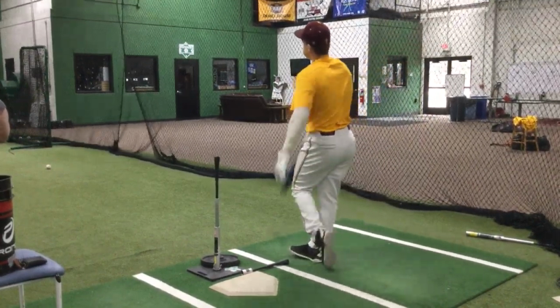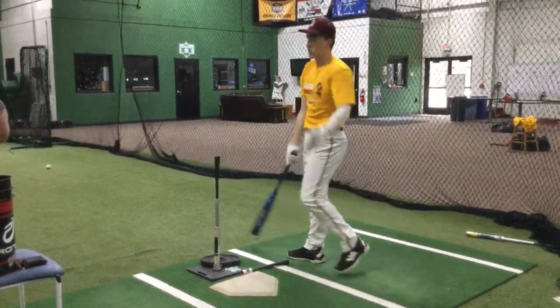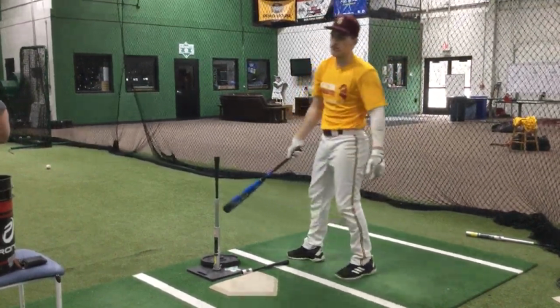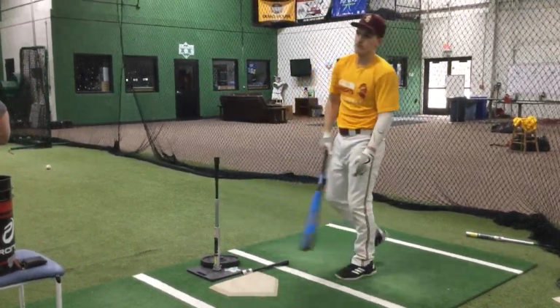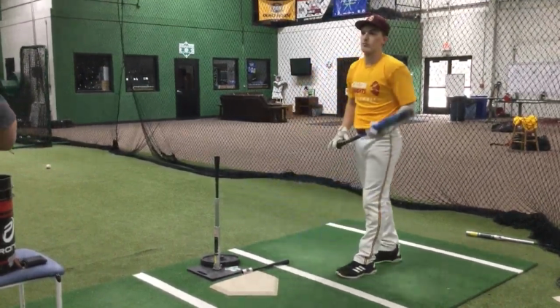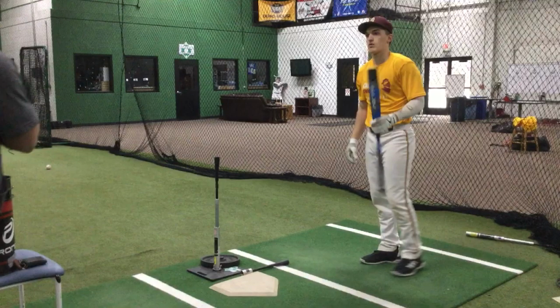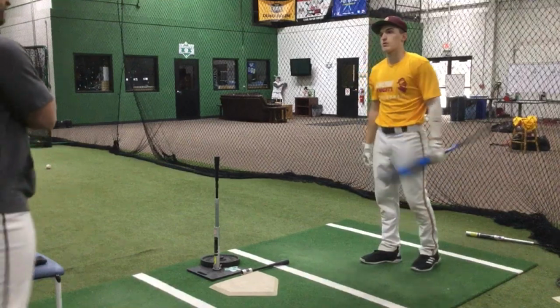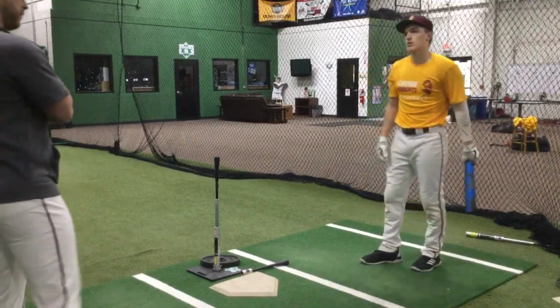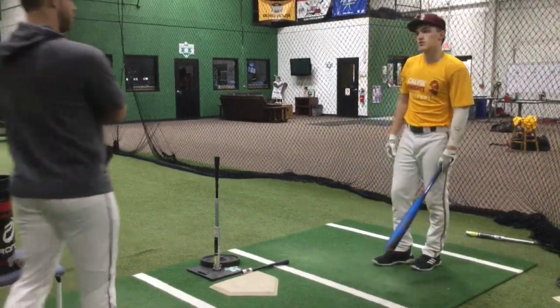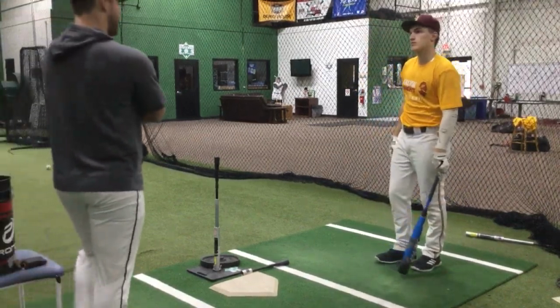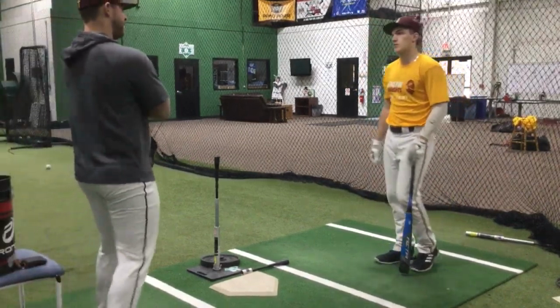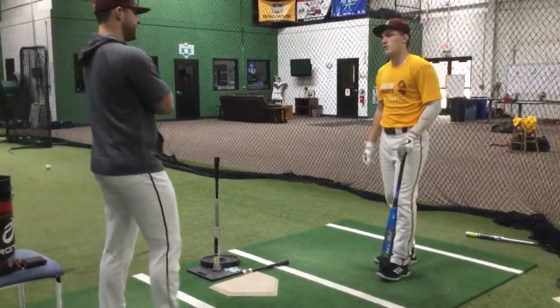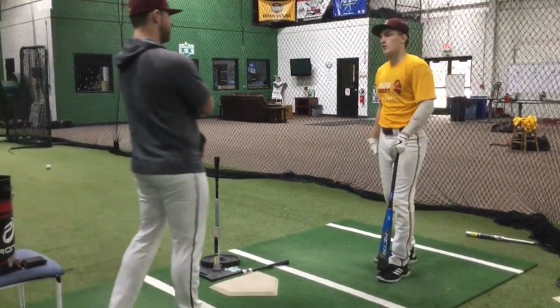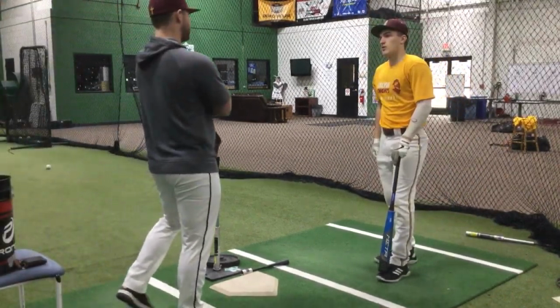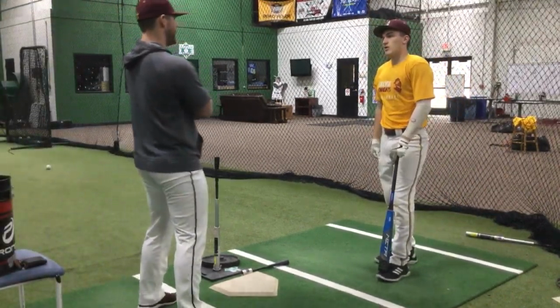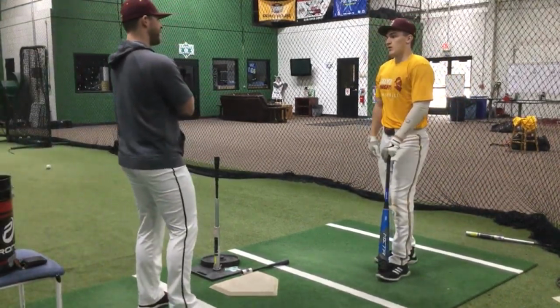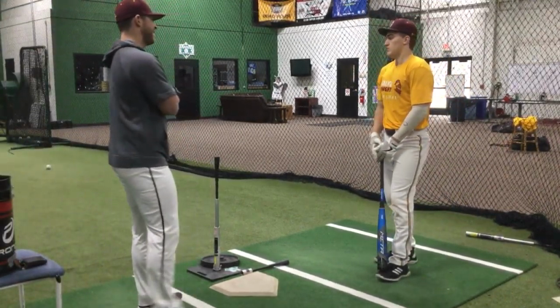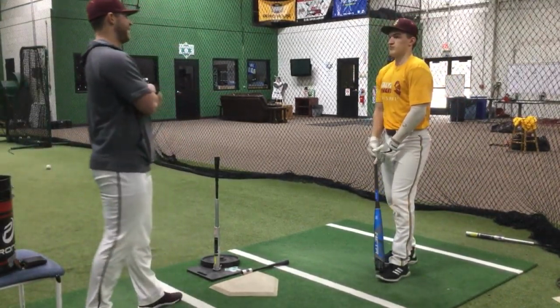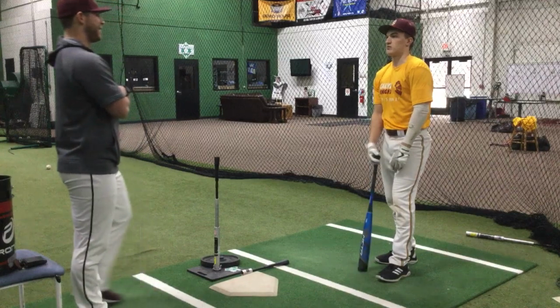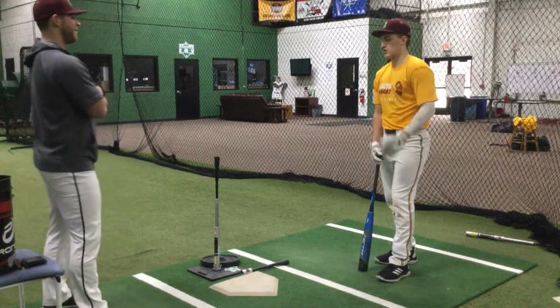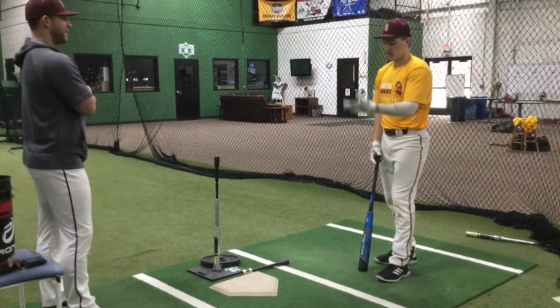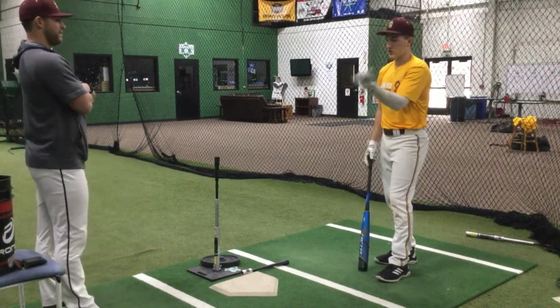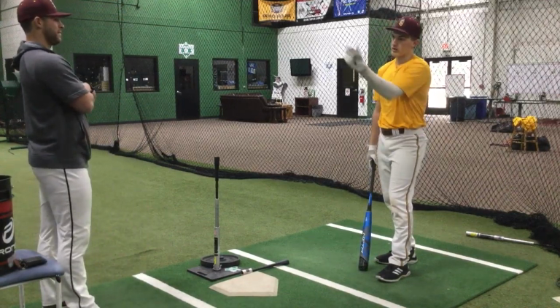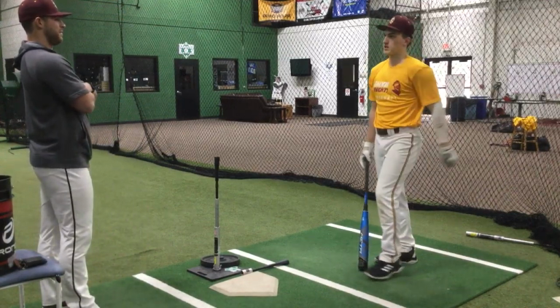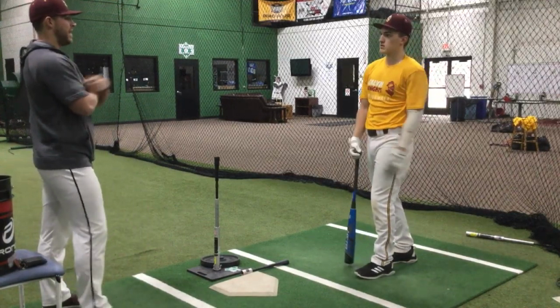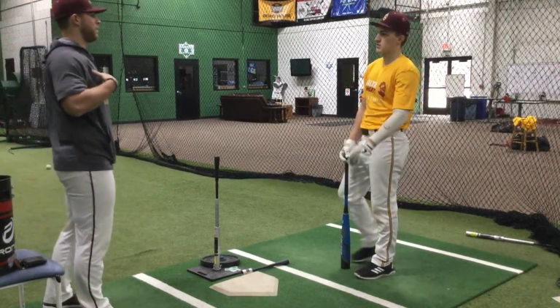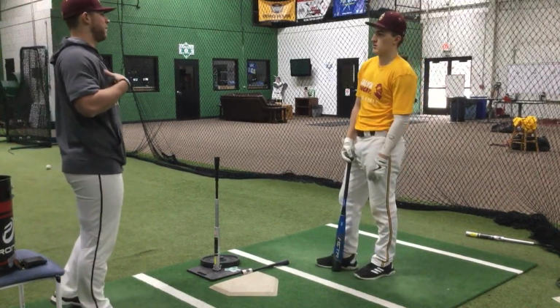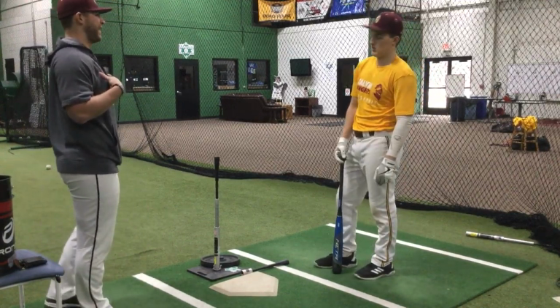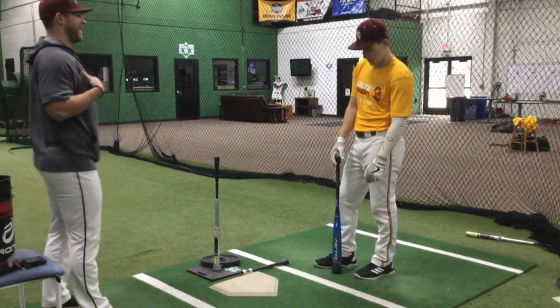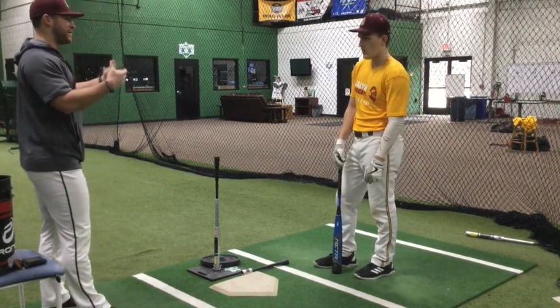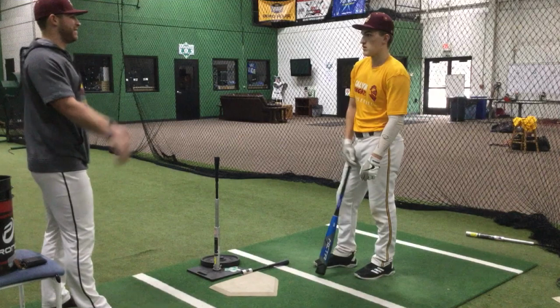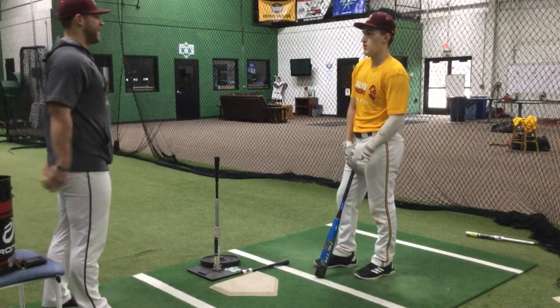Four for four, right? Now tell me honestly — have you ever thought about that much detail mentally when you take a BP round? No. I feel like it was still quick when you were saying. Yeah, and that's partly my fault too — I've got to be presenting these things to you guys more.